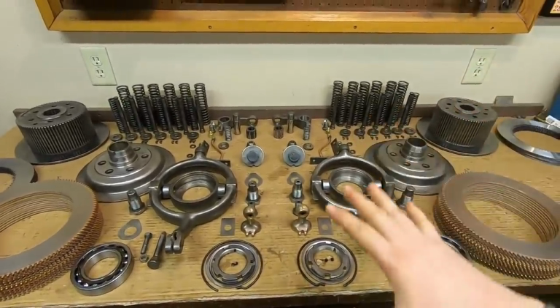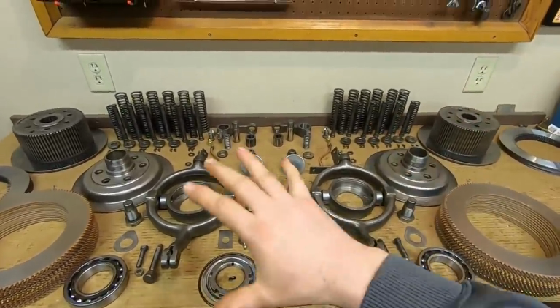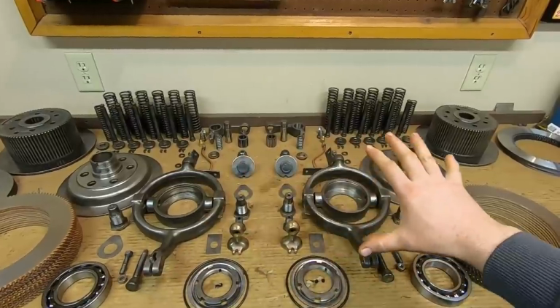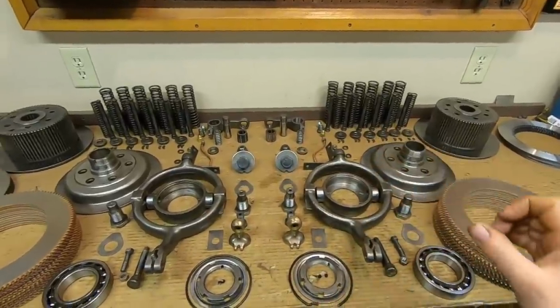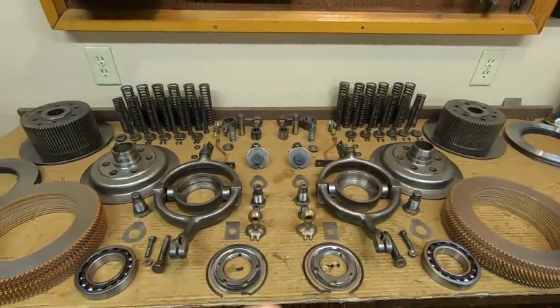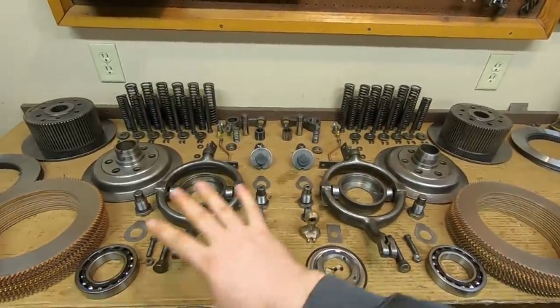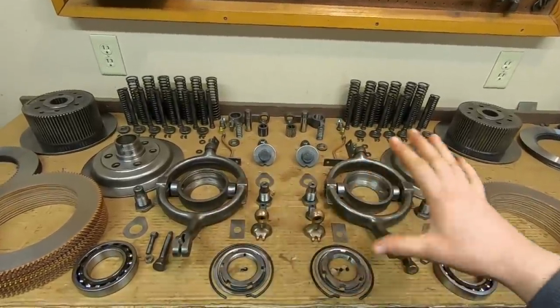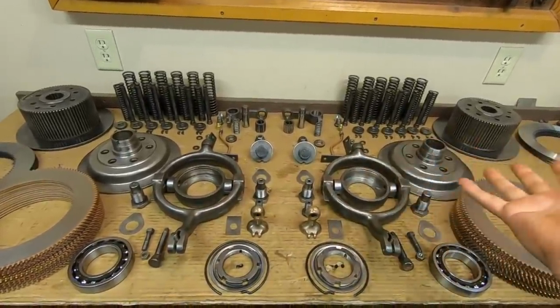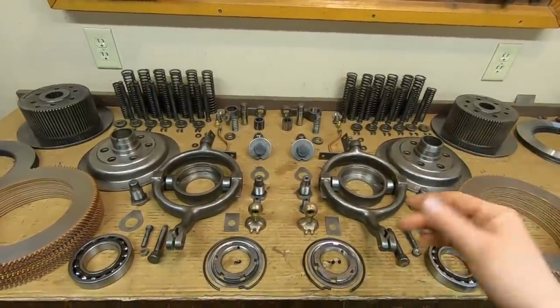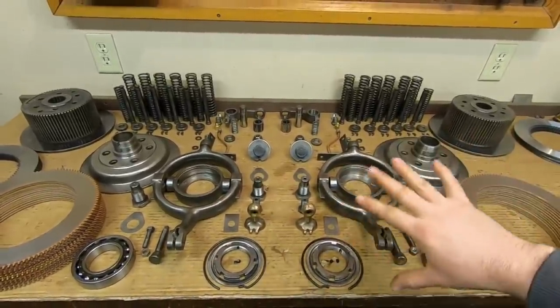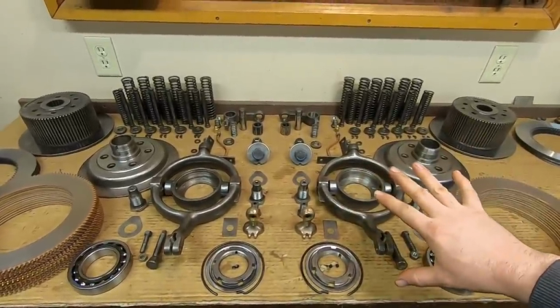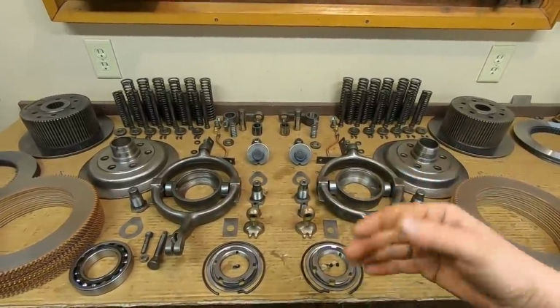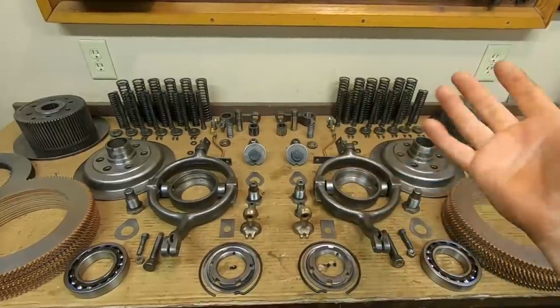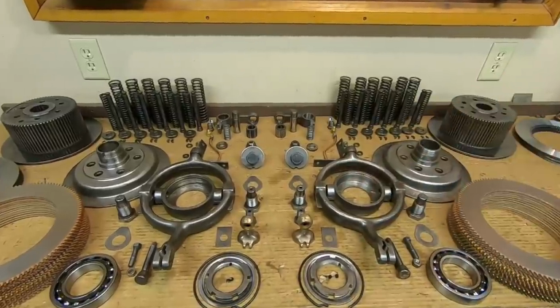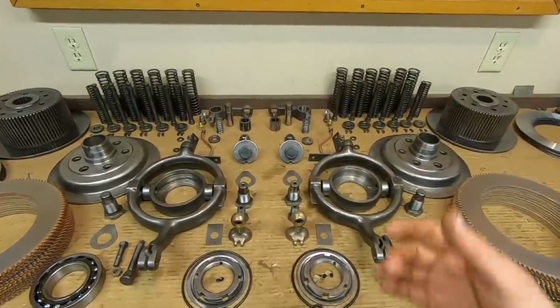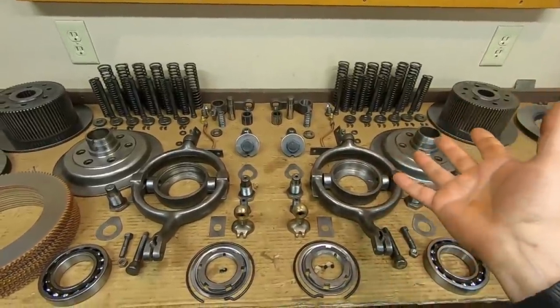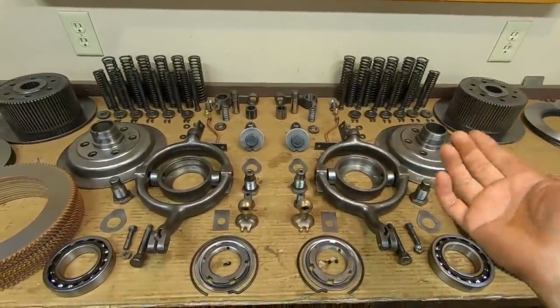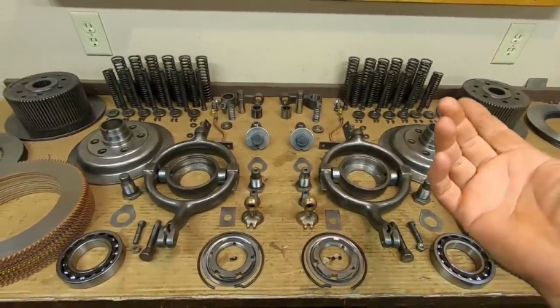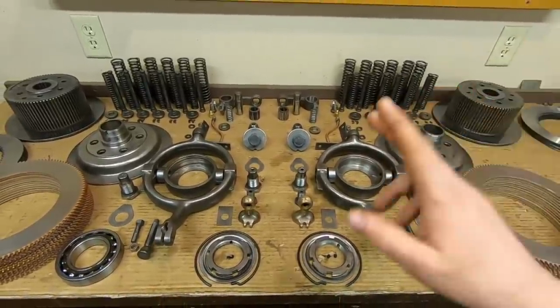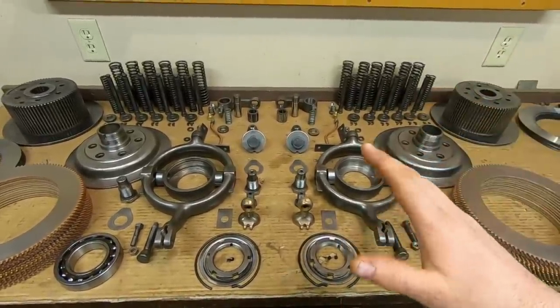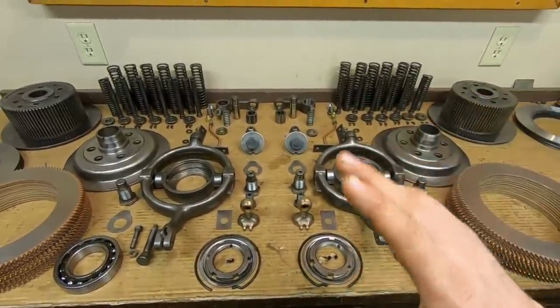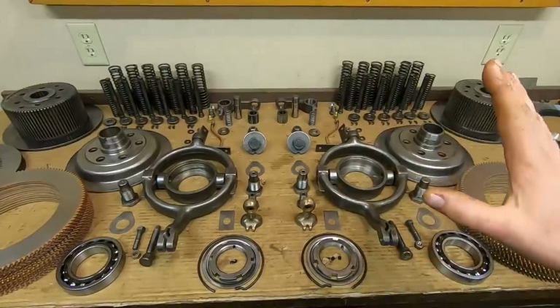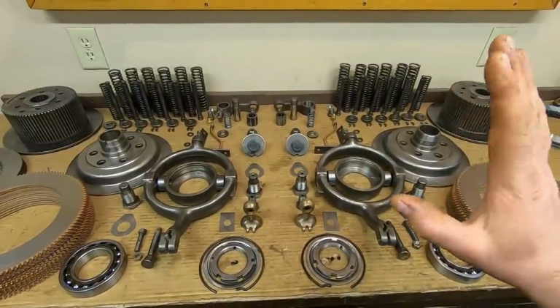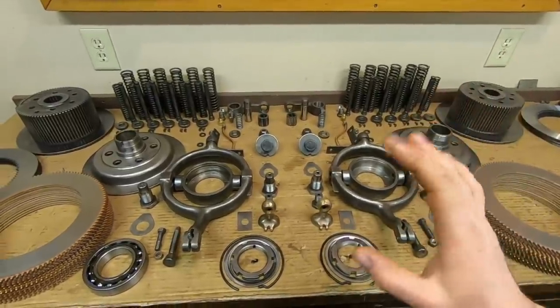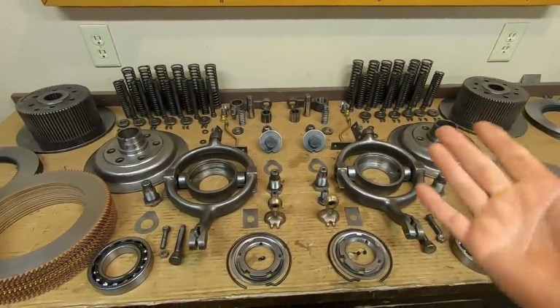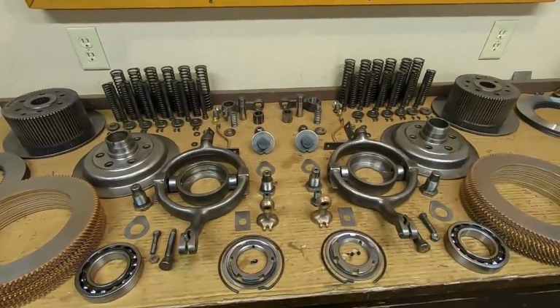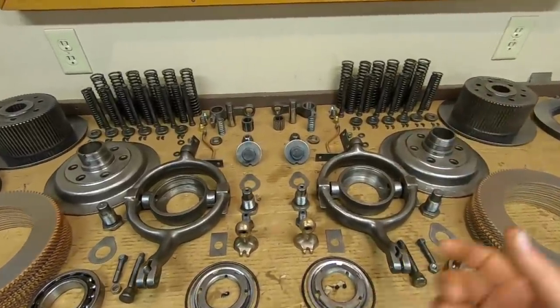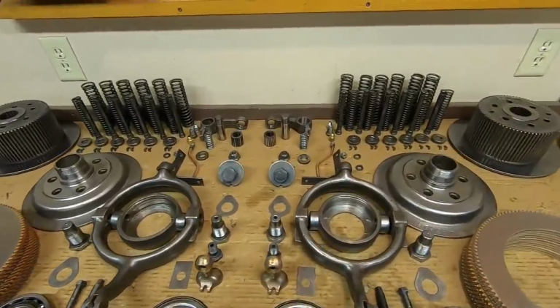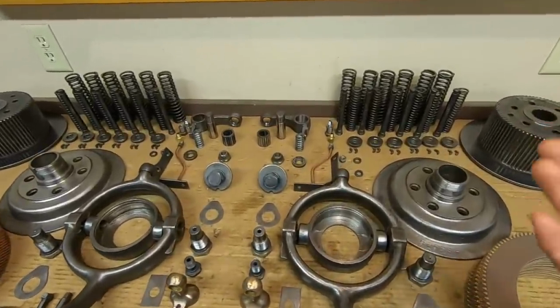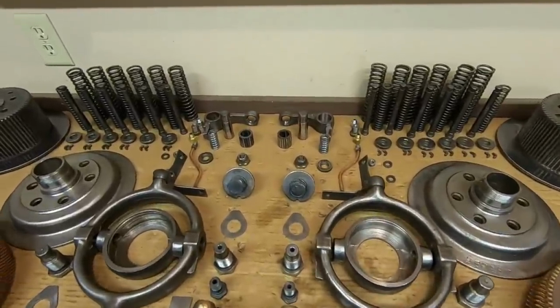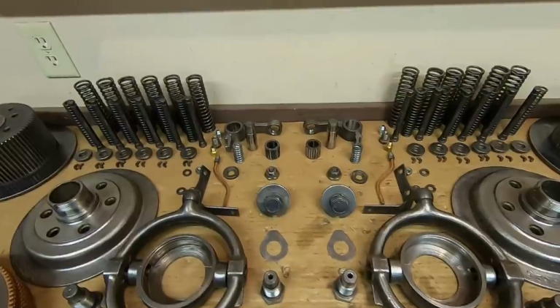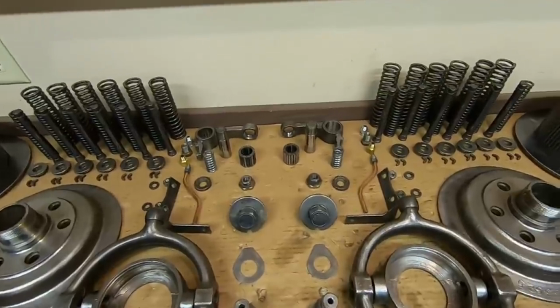Think of this as a puzzle. Most mechanical things are a puzzle. Reconditioning aspect aside, they come apart and they go back together like a puzzle. And they're the best kind of puzzle because you can drive them when you're done. That's how I look at it. So let's just start with a few simple pieces.